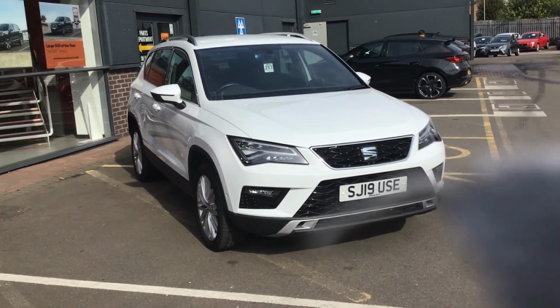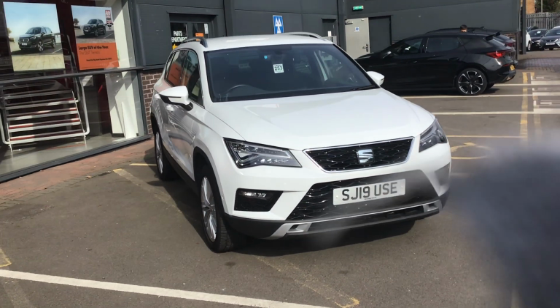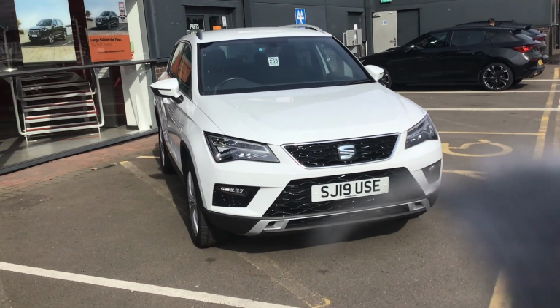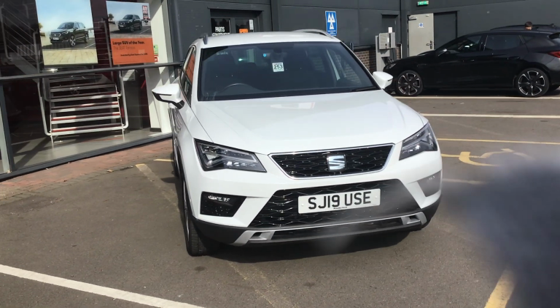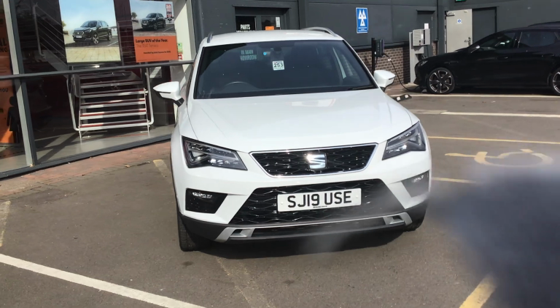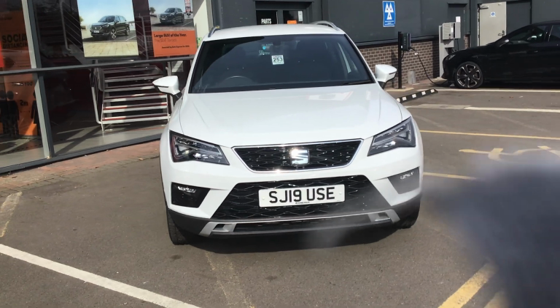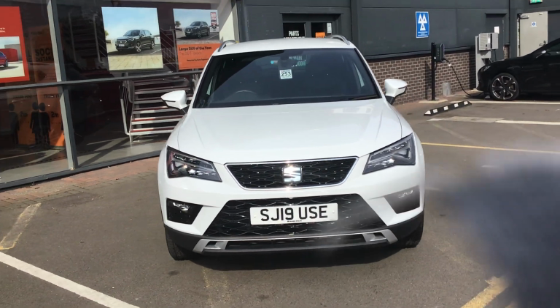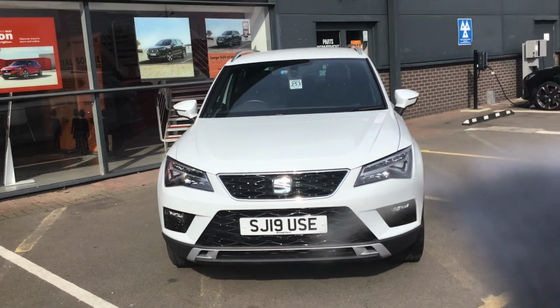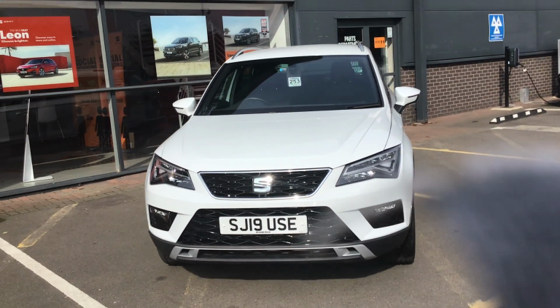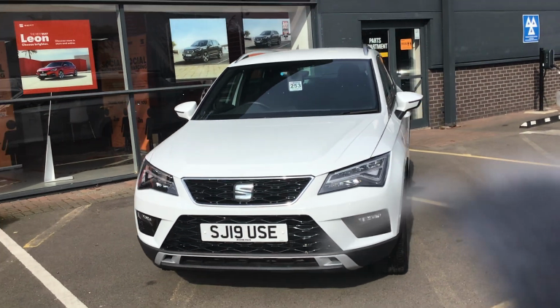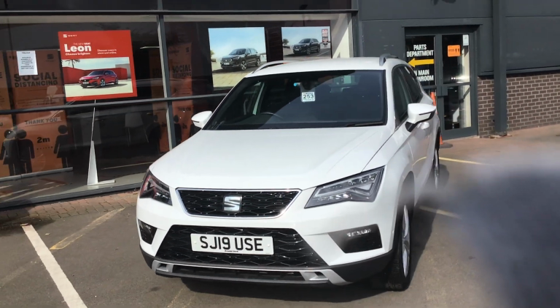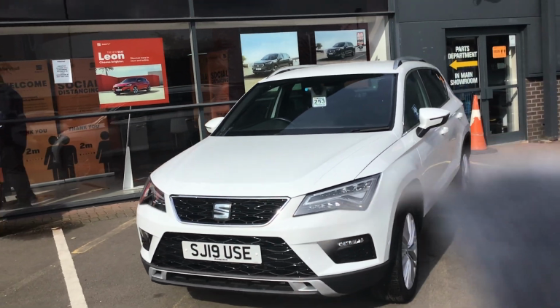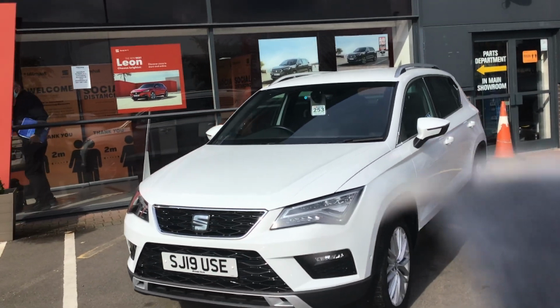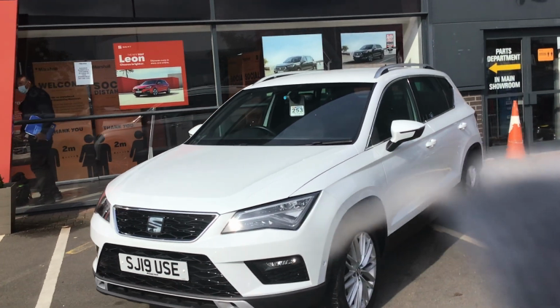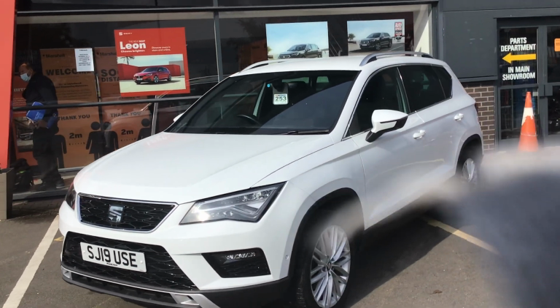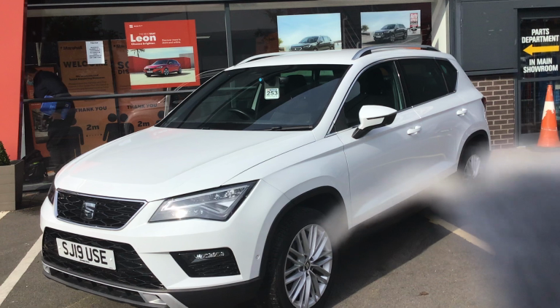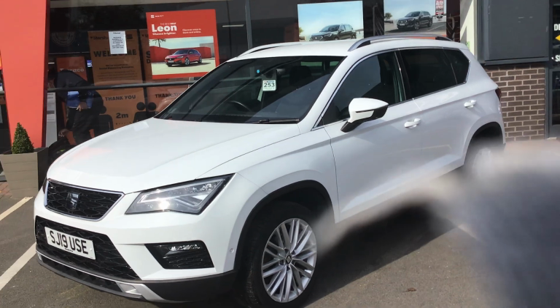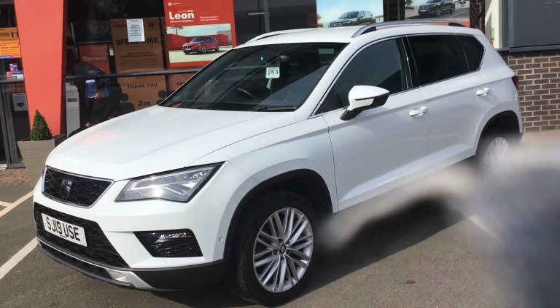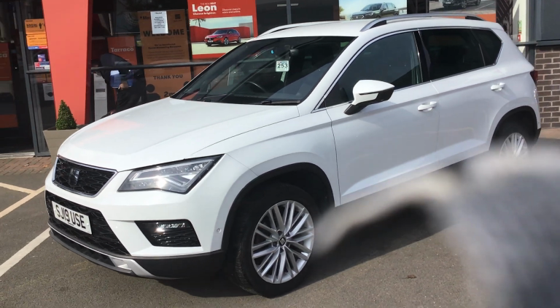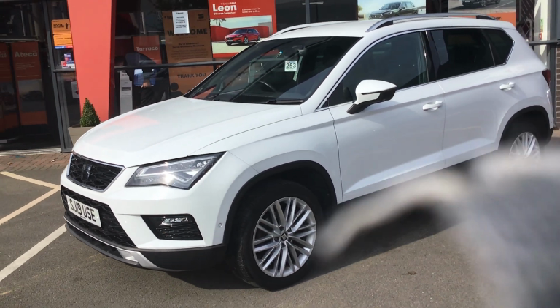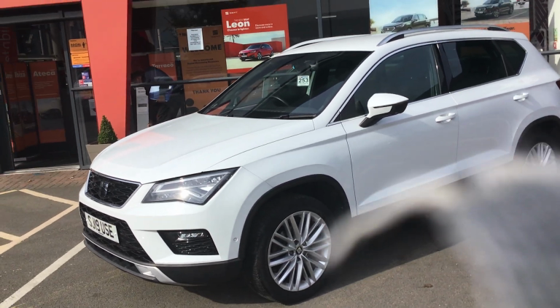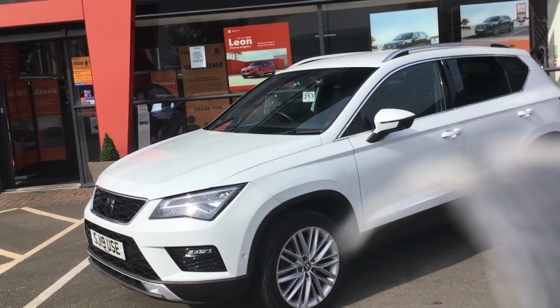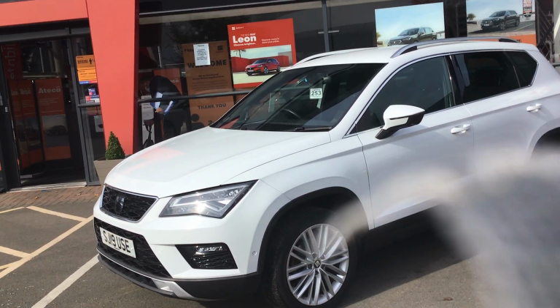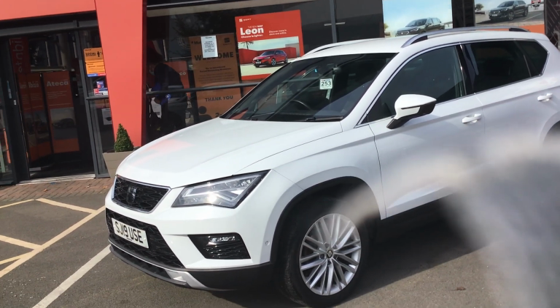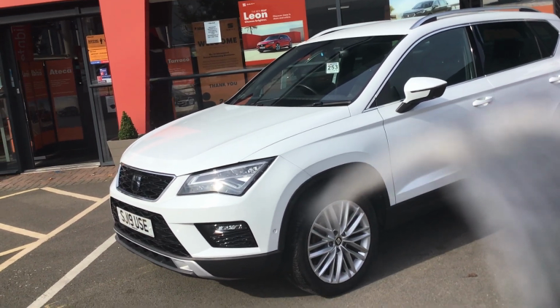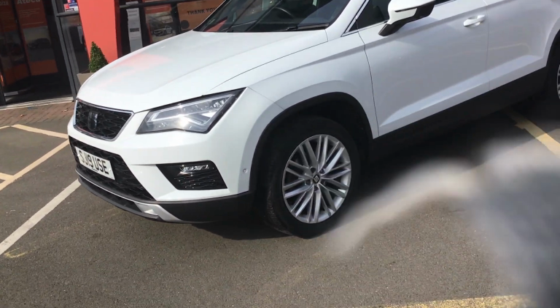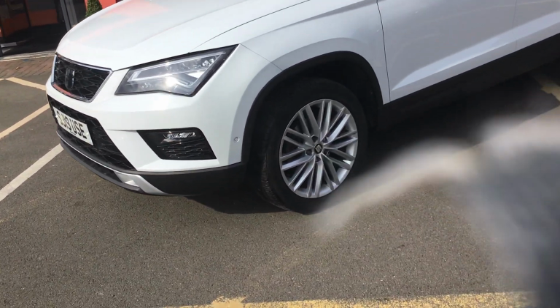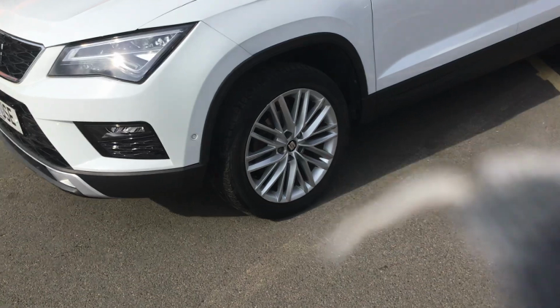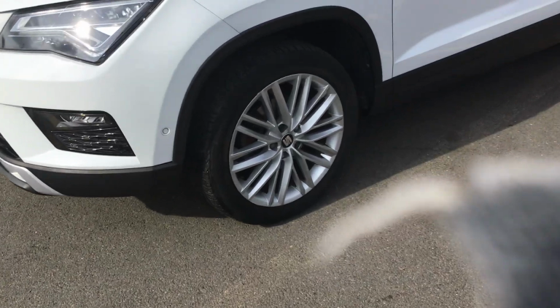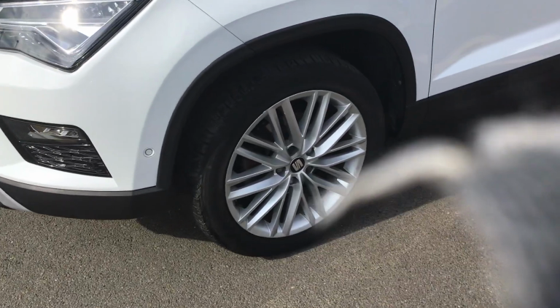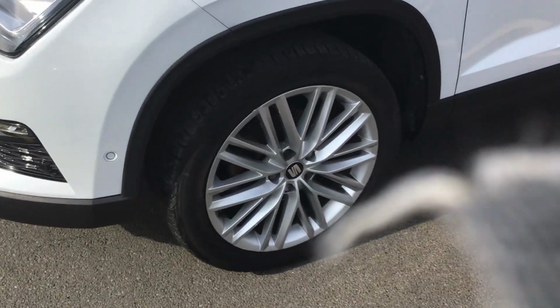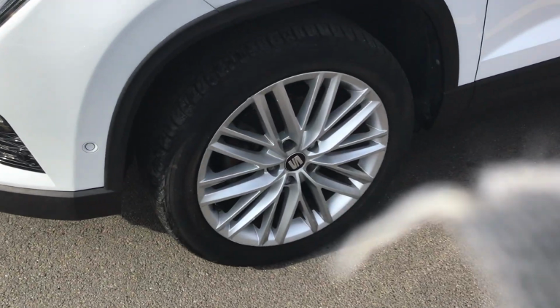This is the Excellence trim and as you can see it is finished in white paintwork. It does come with front and rear parking sensors and a rear view camera as well.